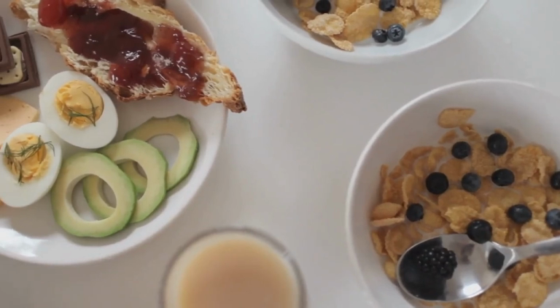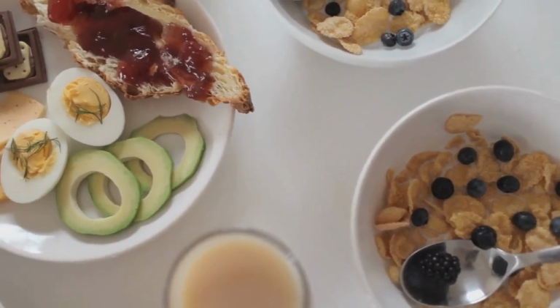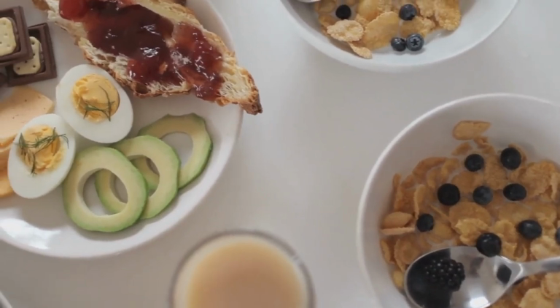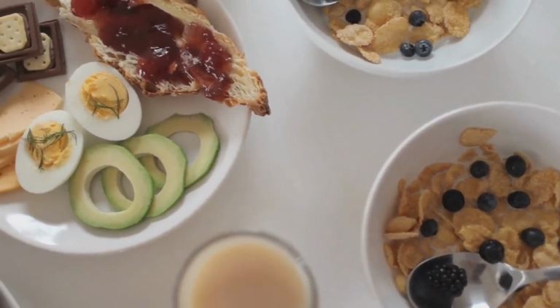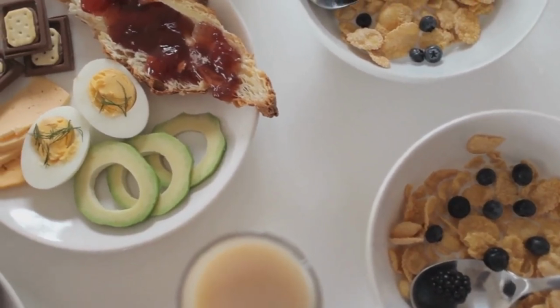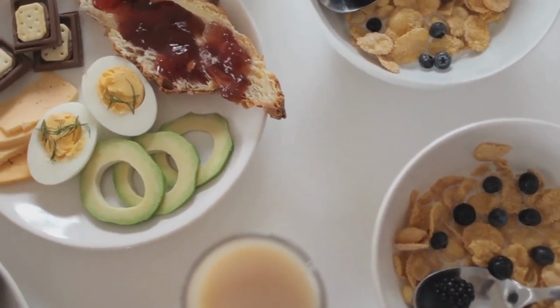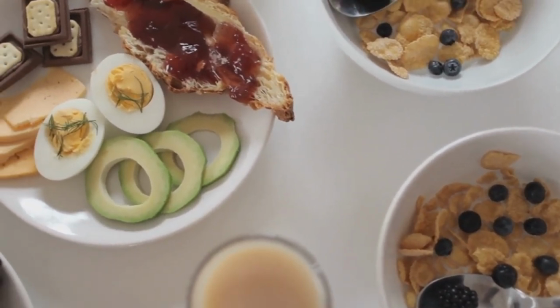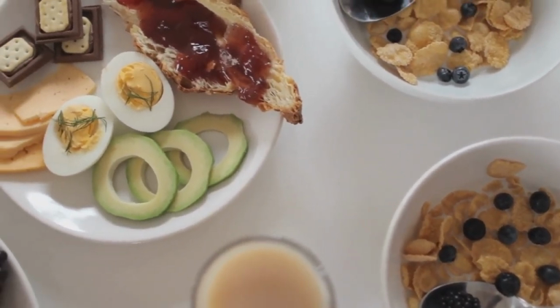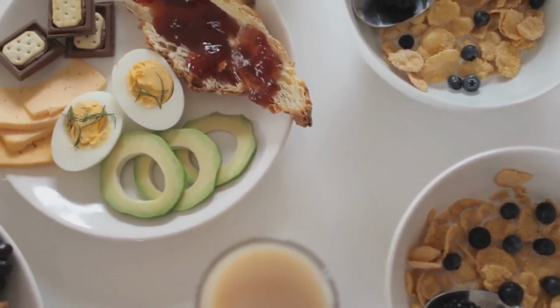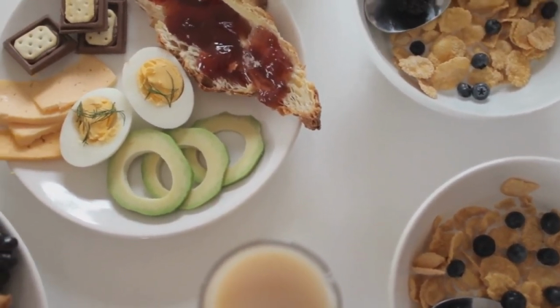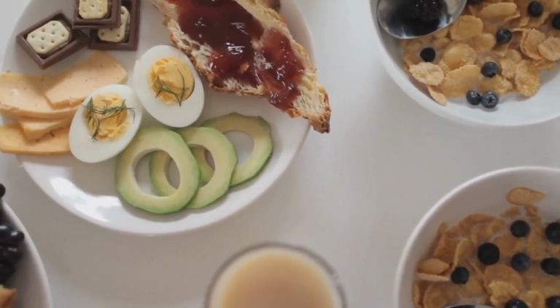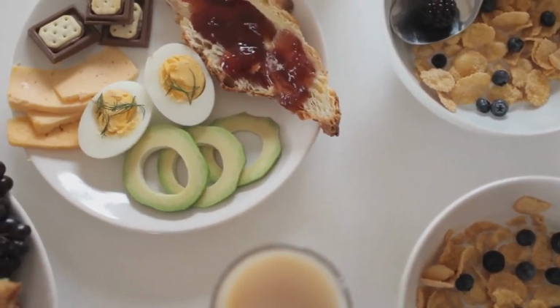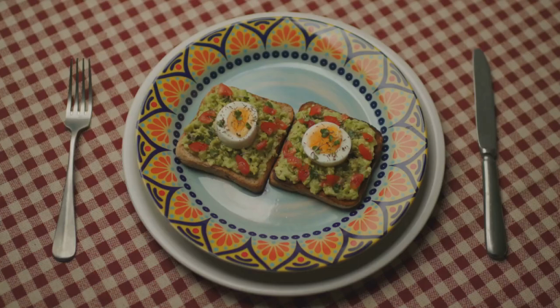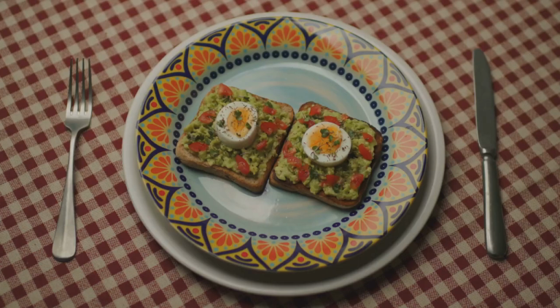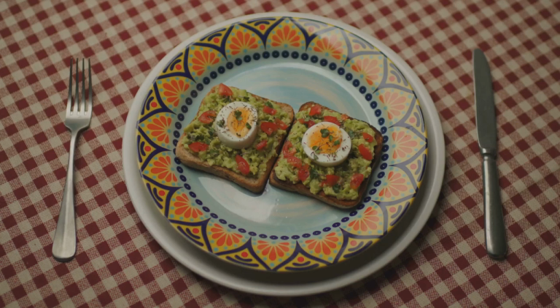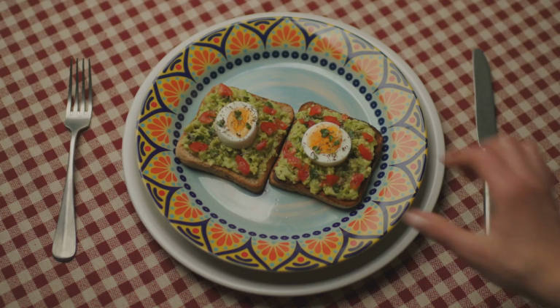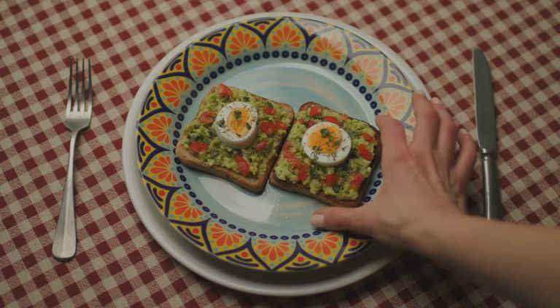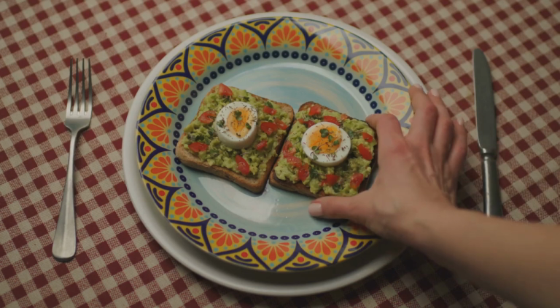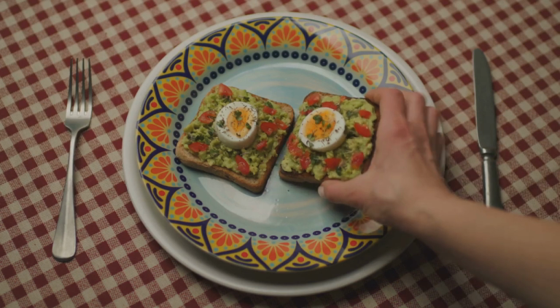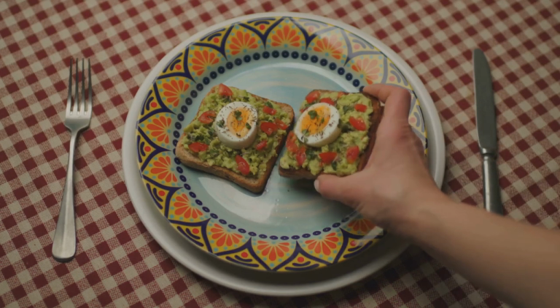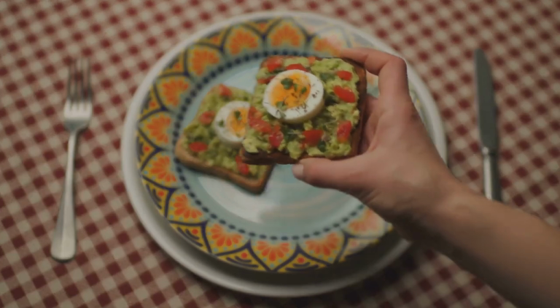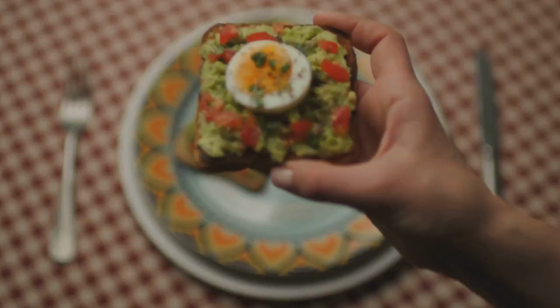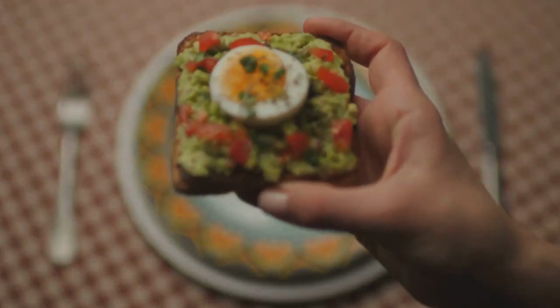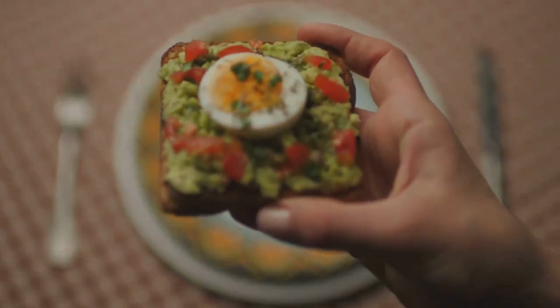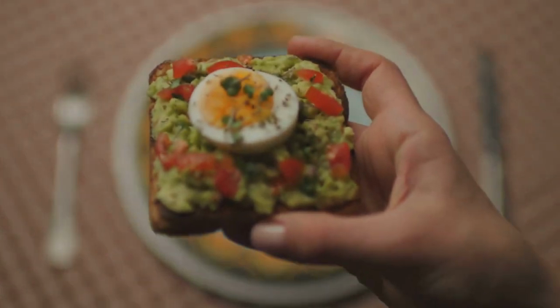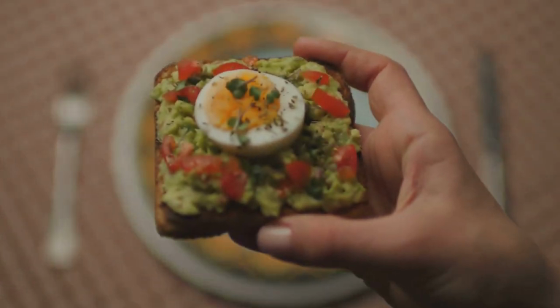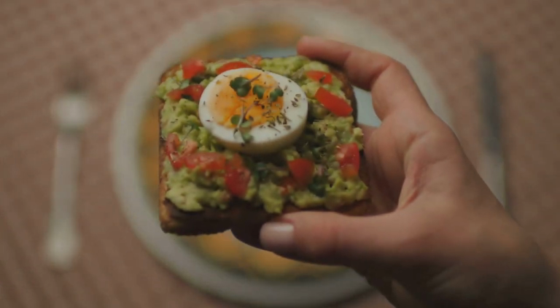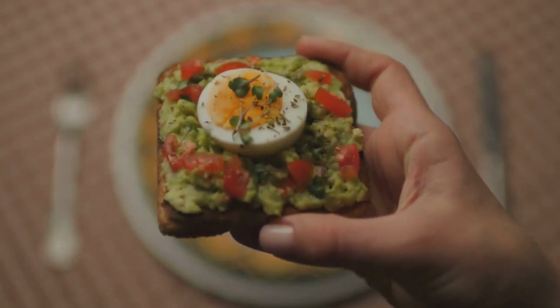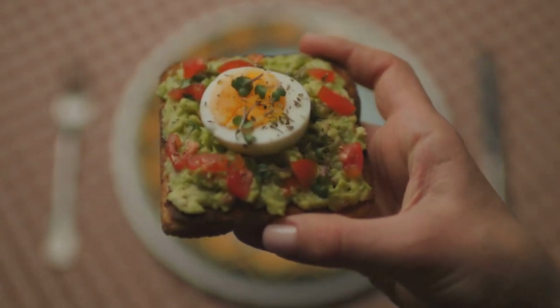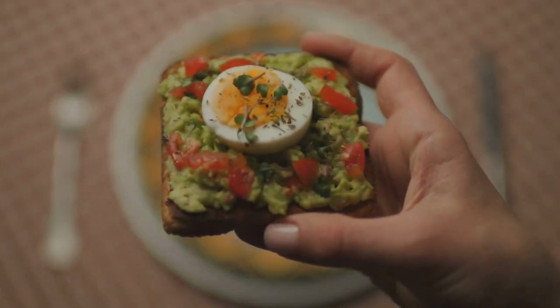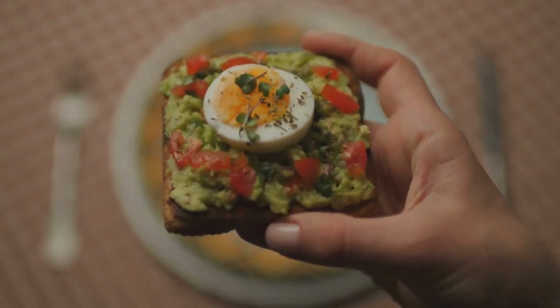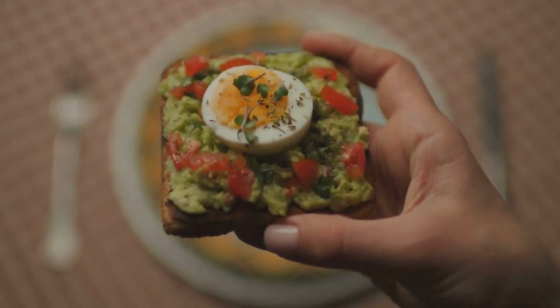The creaminess of the avocado paired with the crunch of the seeds makes this not only a treat for your taste buds but also your gut health.